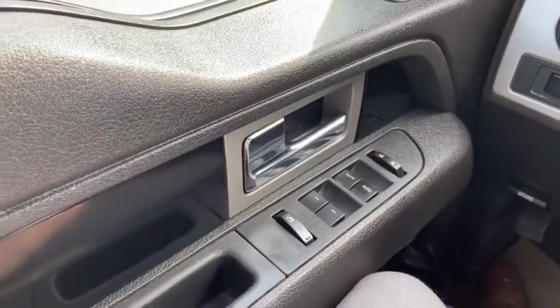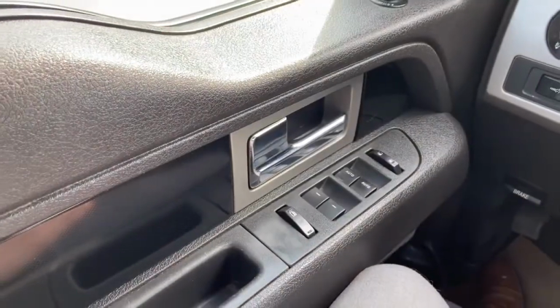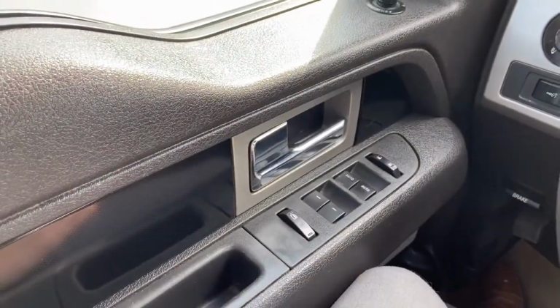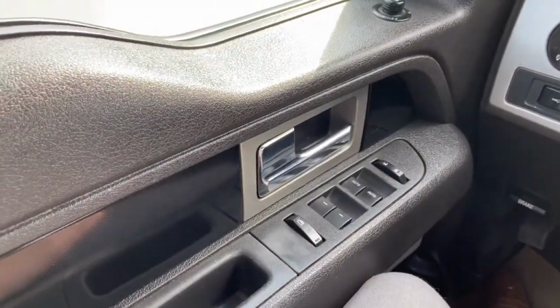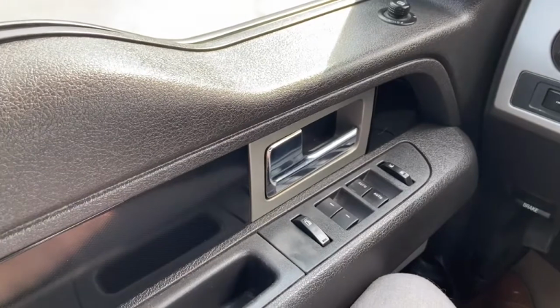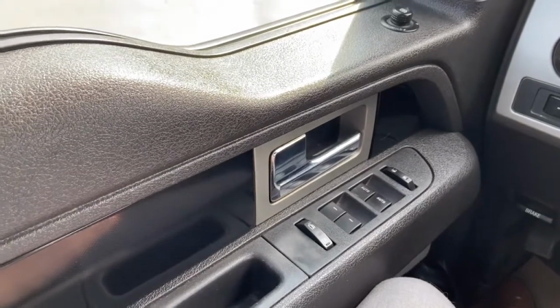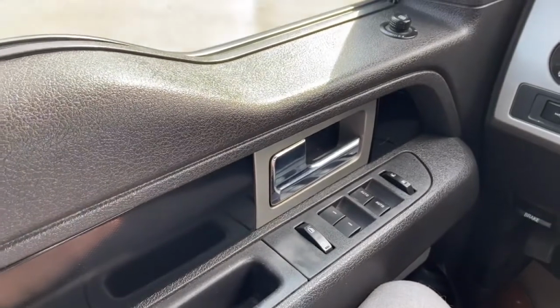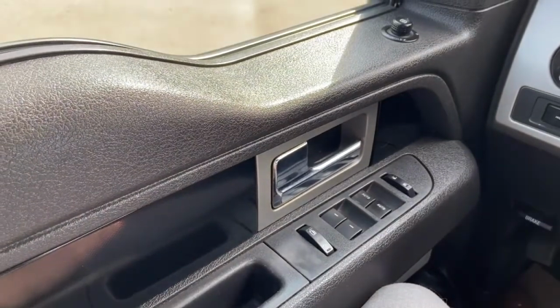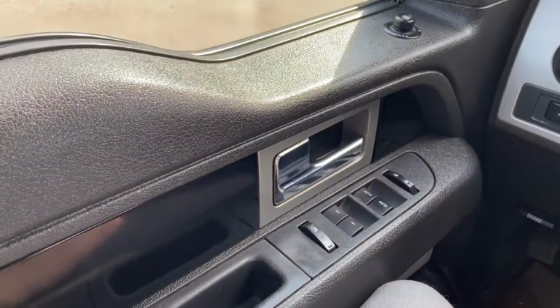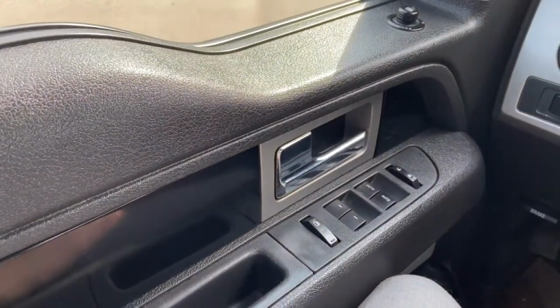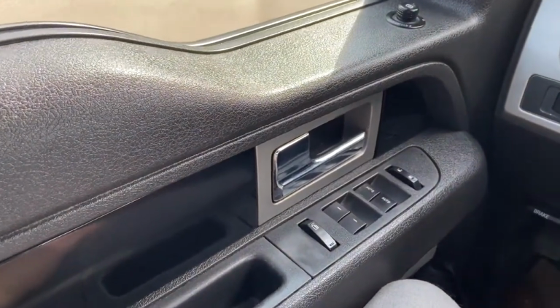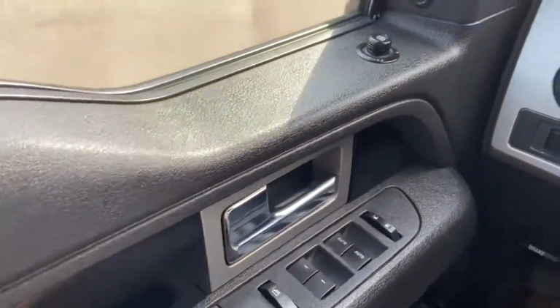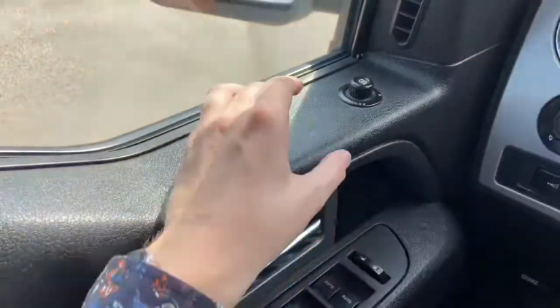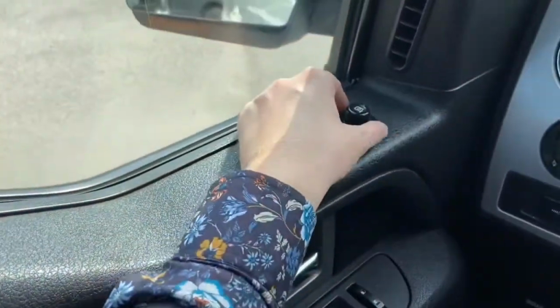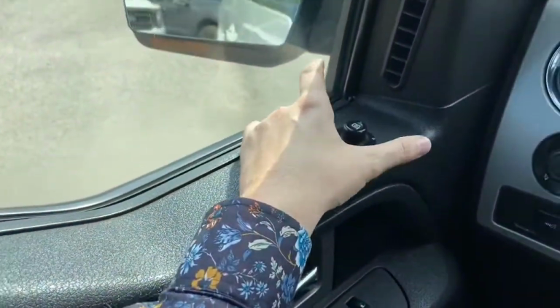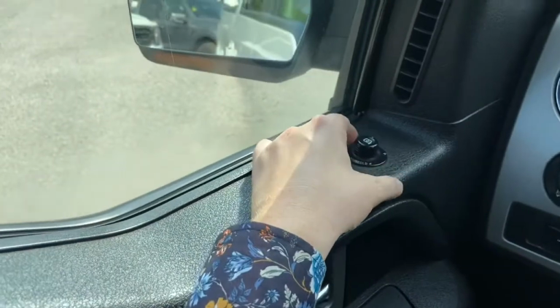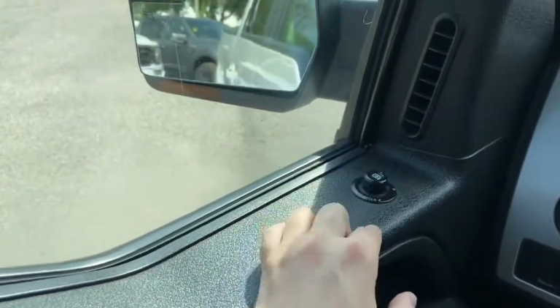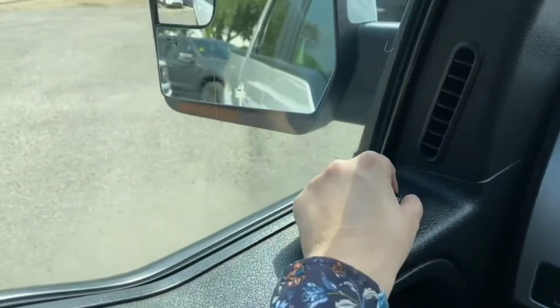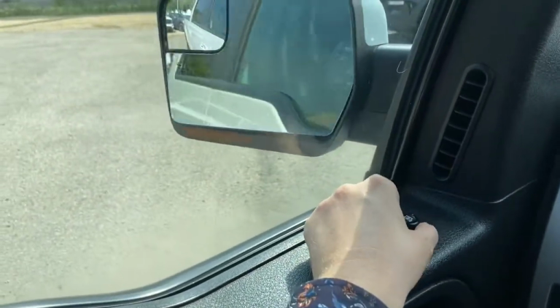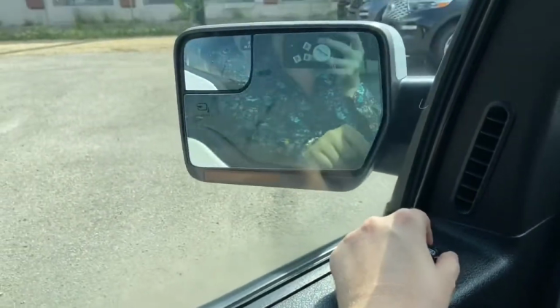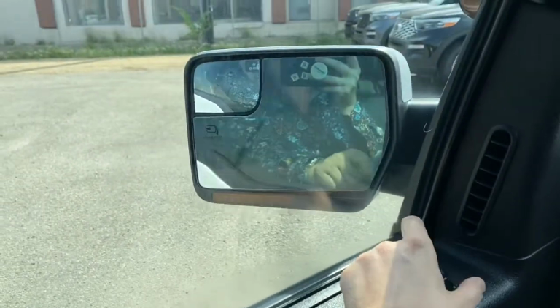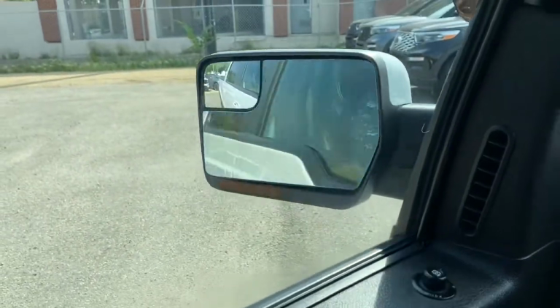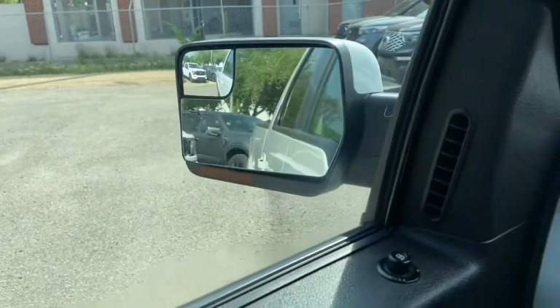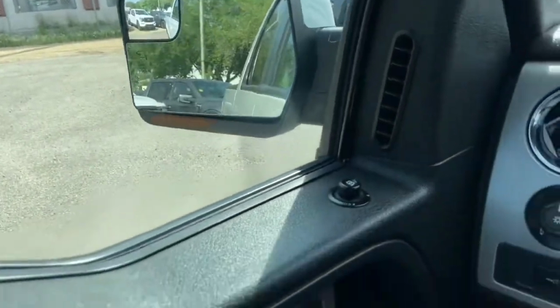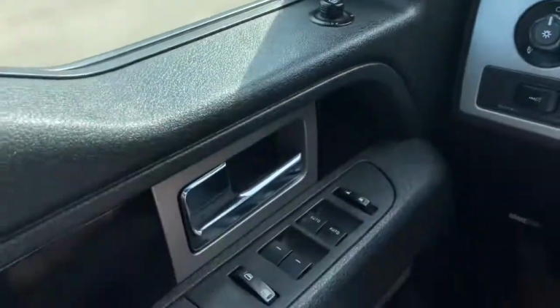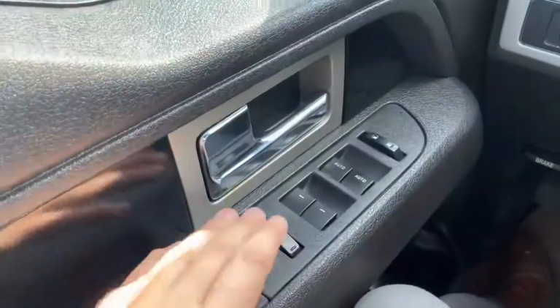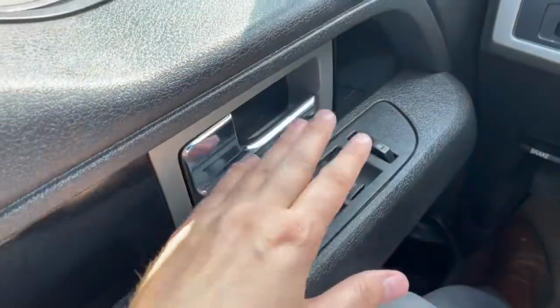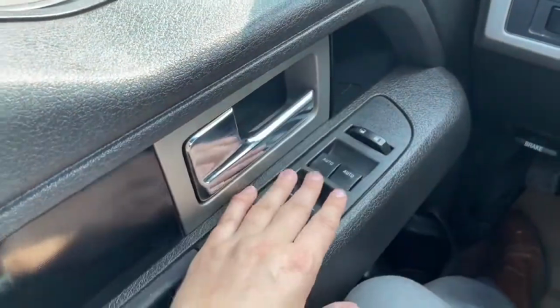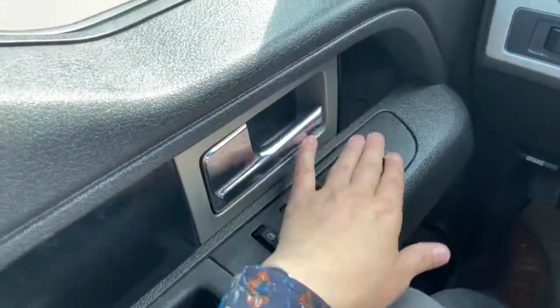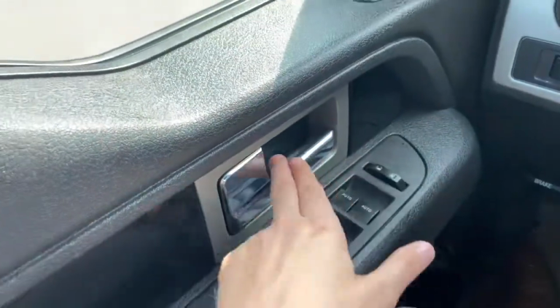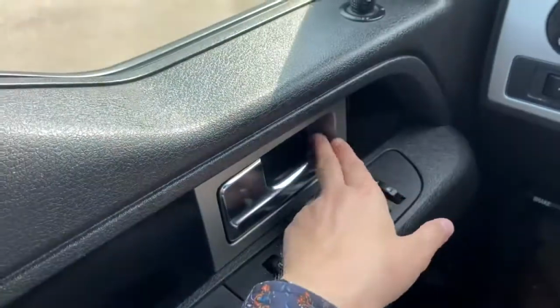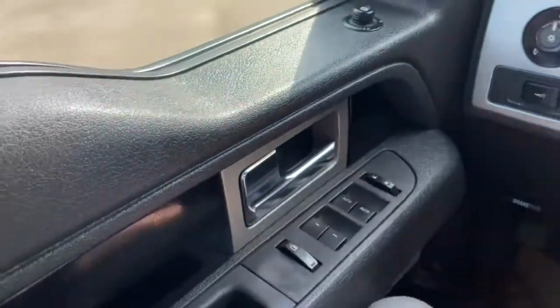Sitting inside the F-150, we're going to do a quick run through of some of the features as well as go over the interior layout. Starting on the door panel, we have our power mirrors which will fold in and out with the push of a button — also heated. Down below we have our power windows, power locks, and door latch.